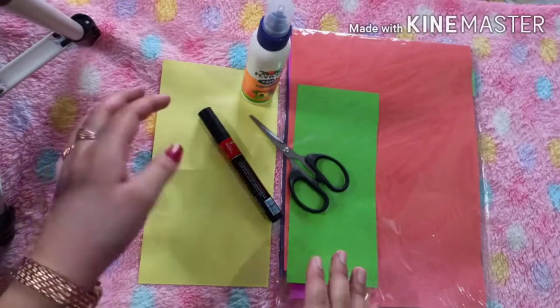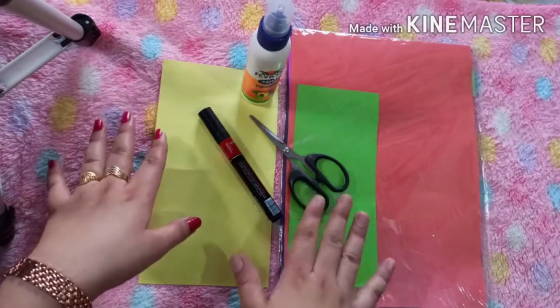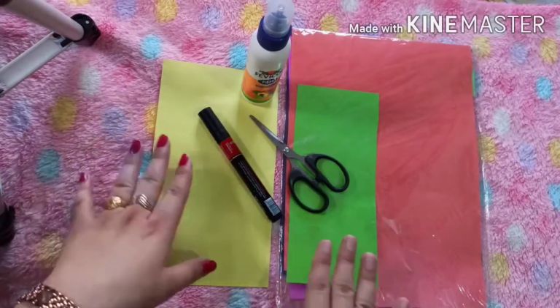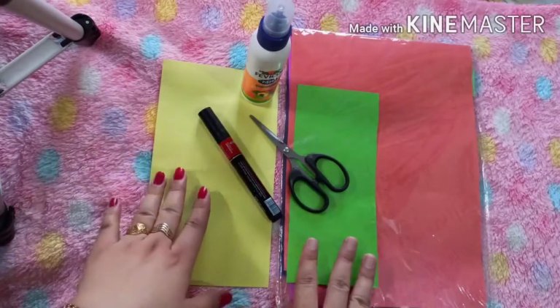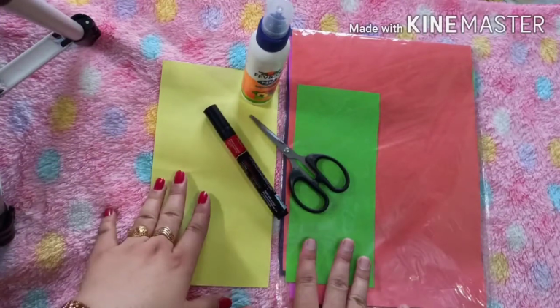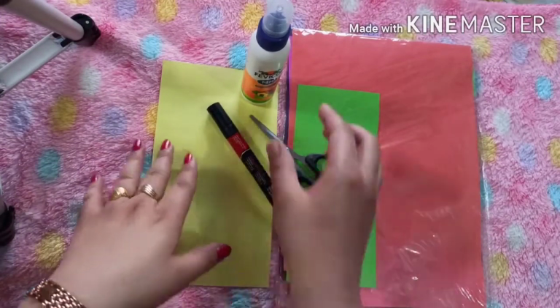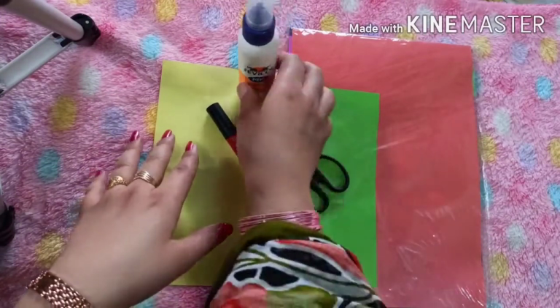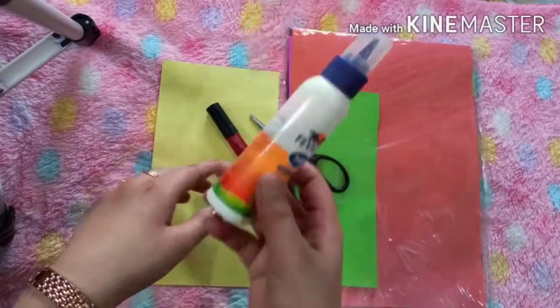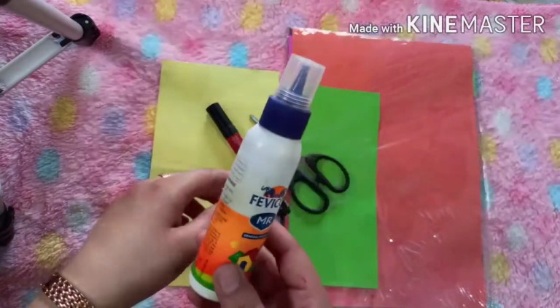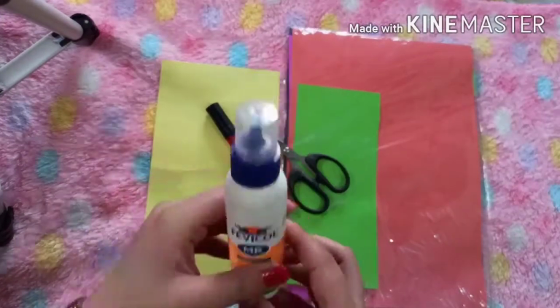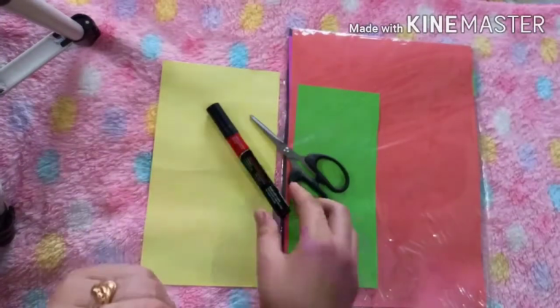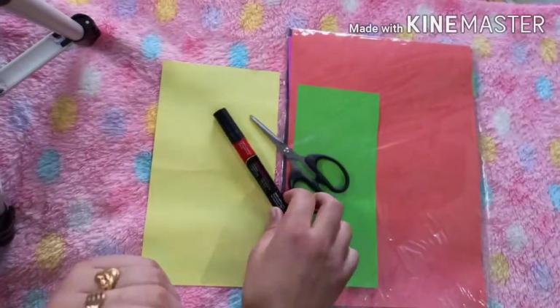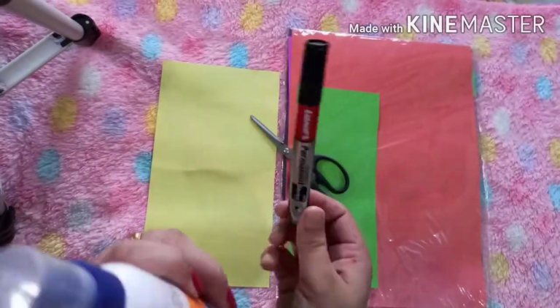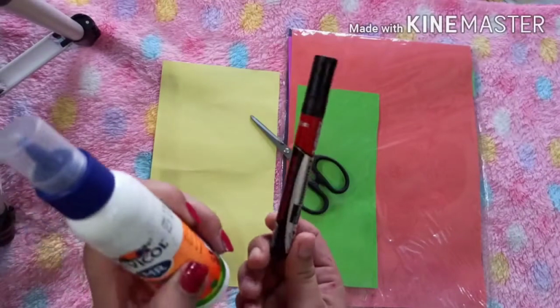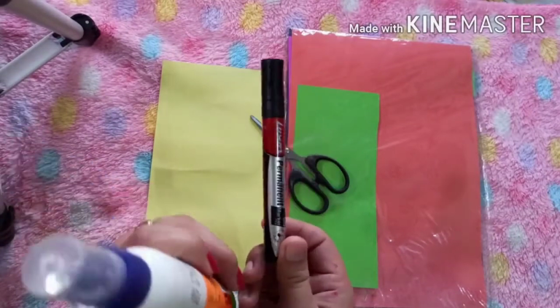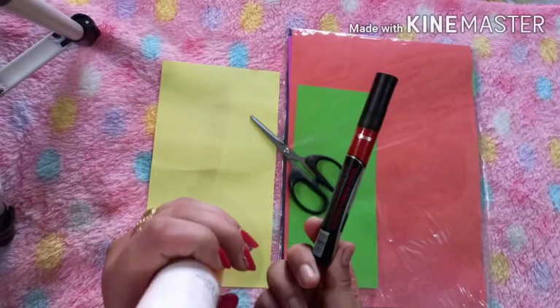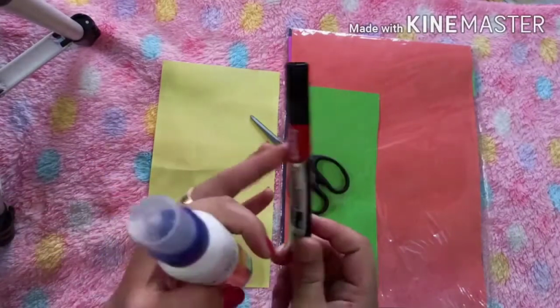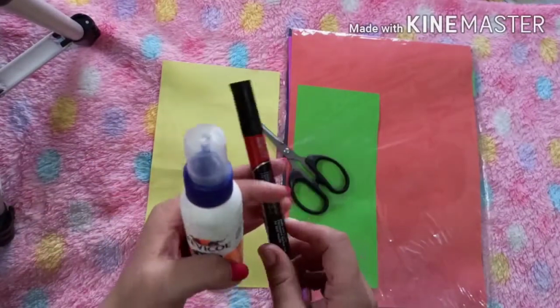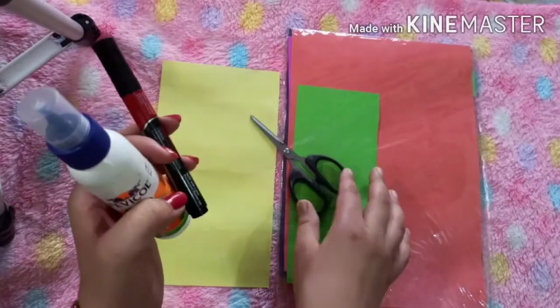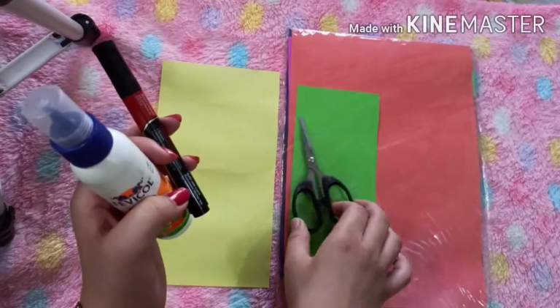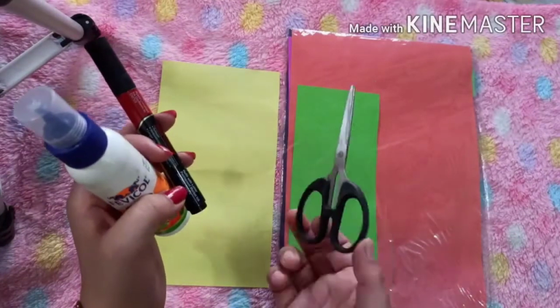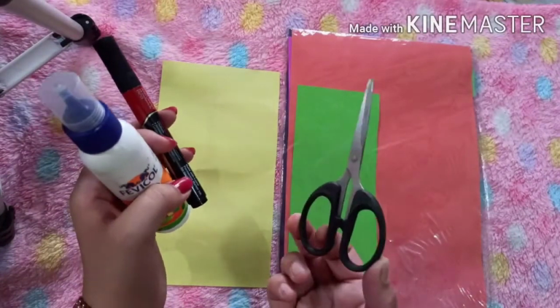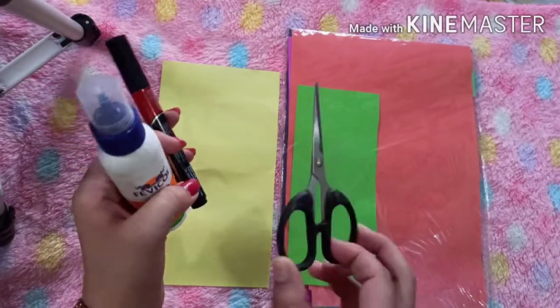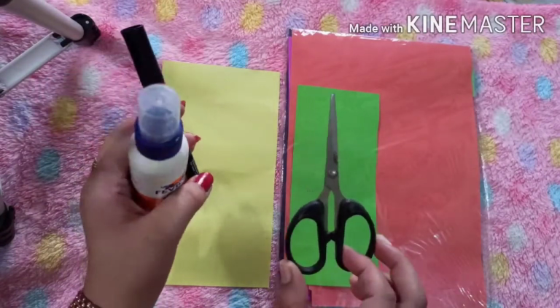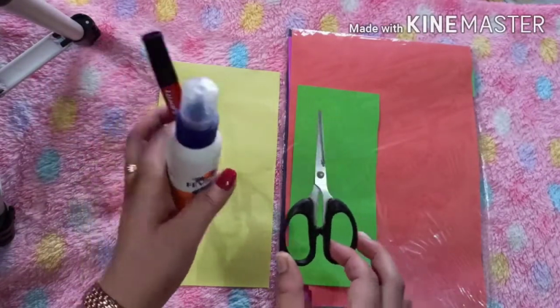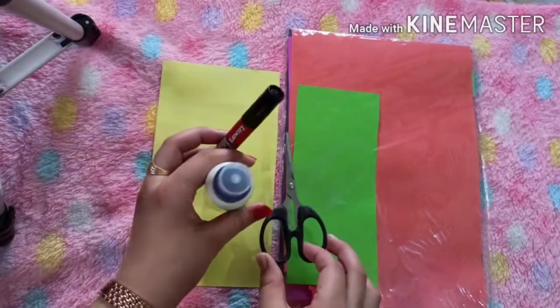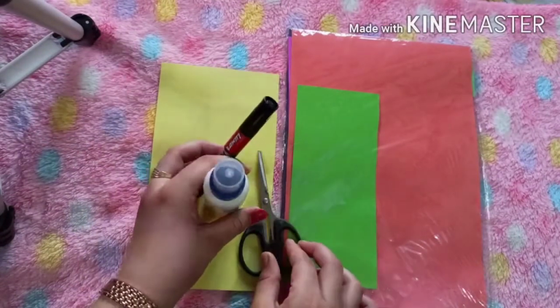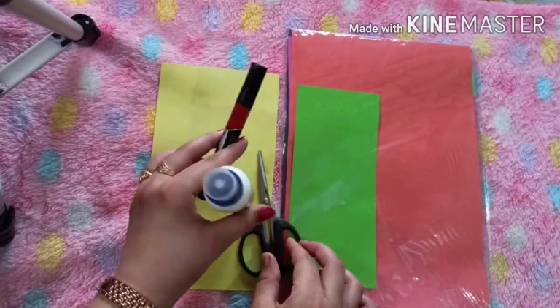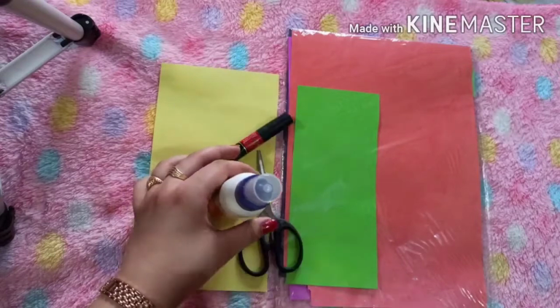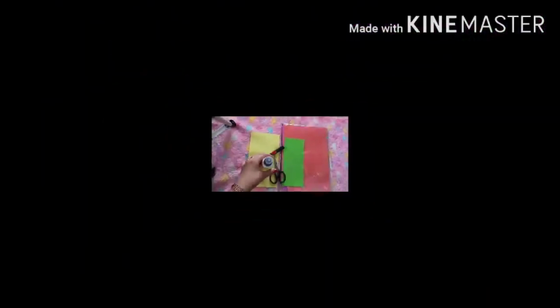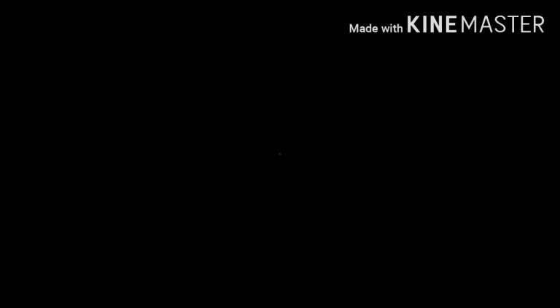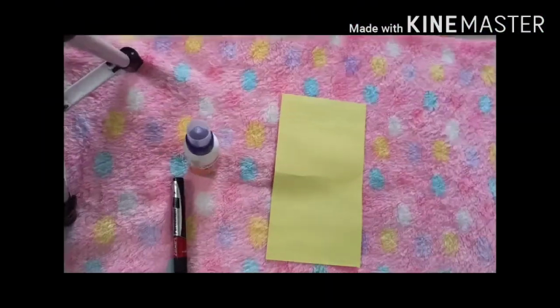All you need is colored paper, favicor, marker, and a scissor. Okay, now let's start.